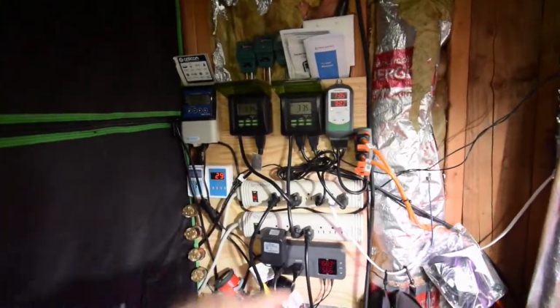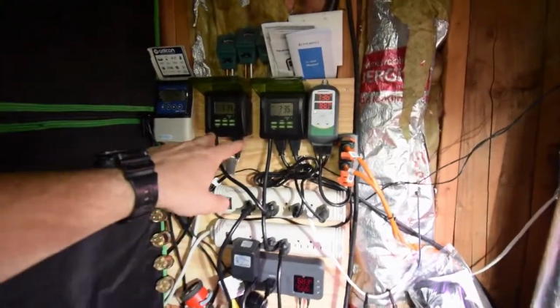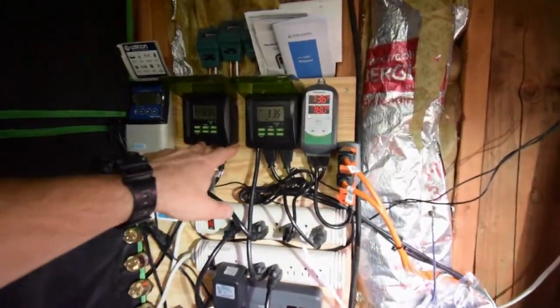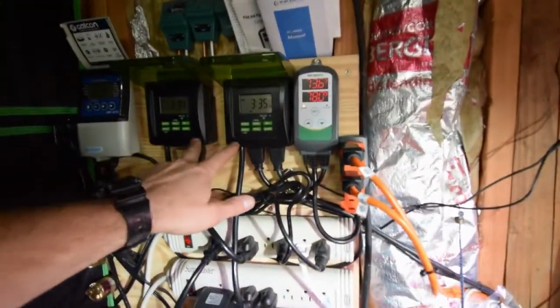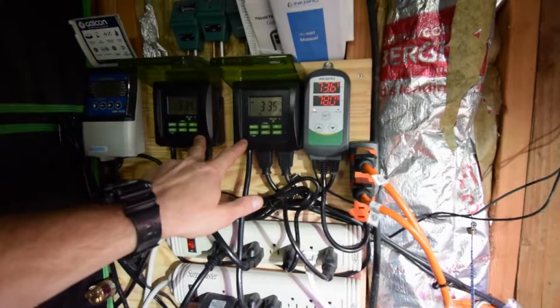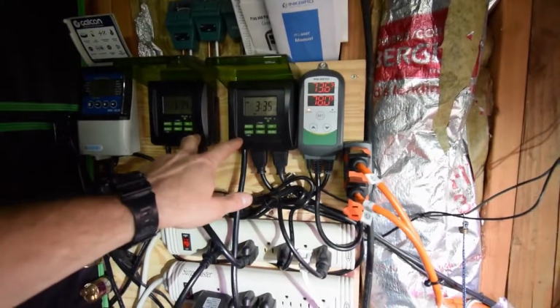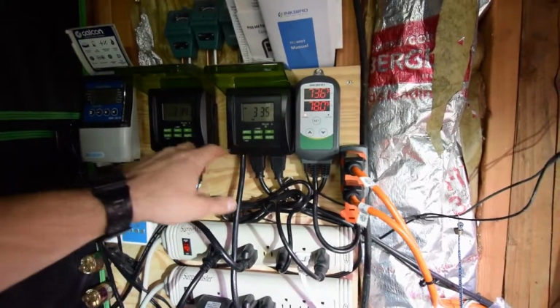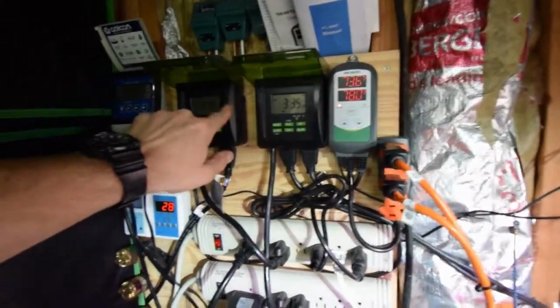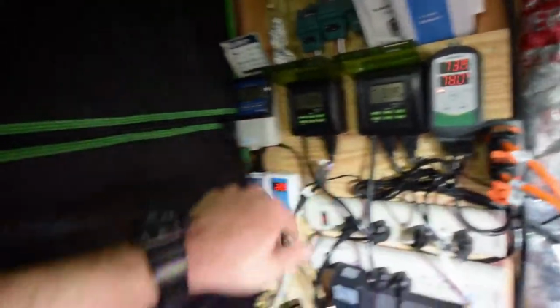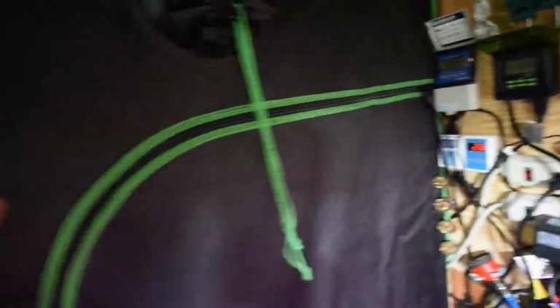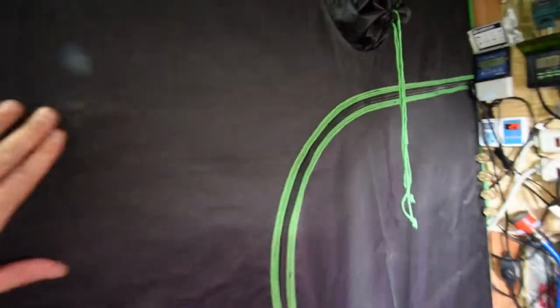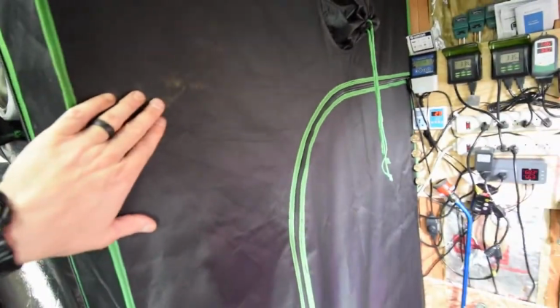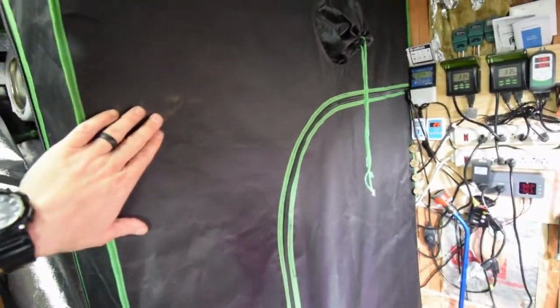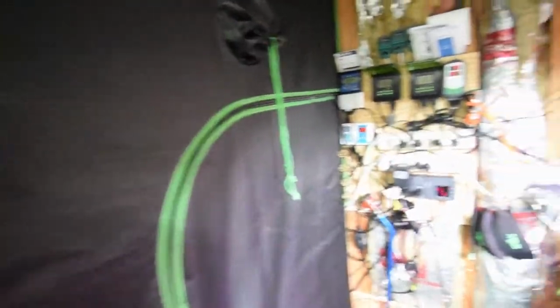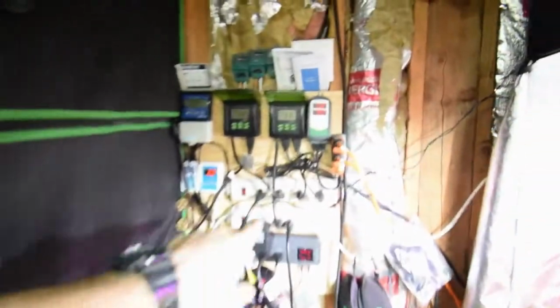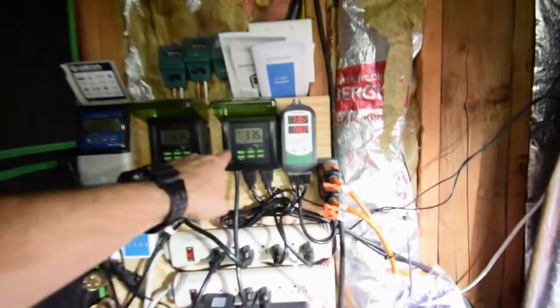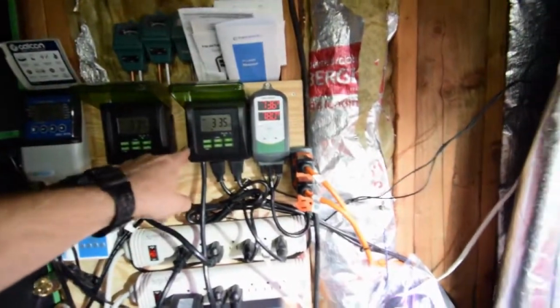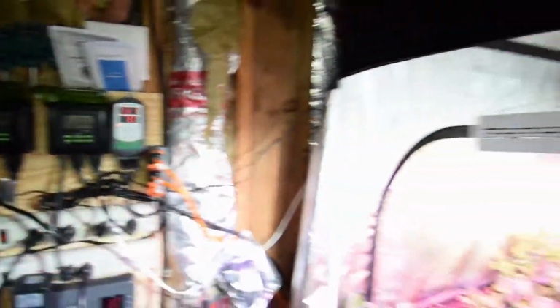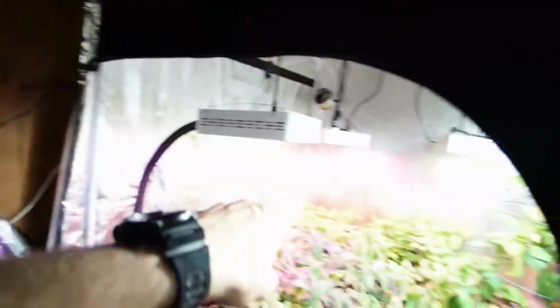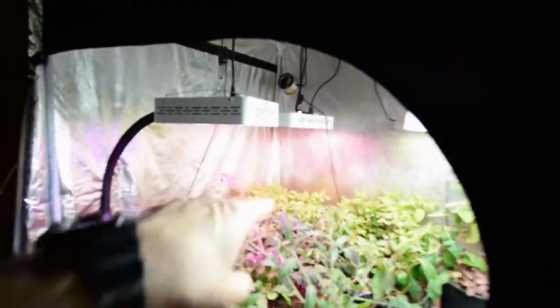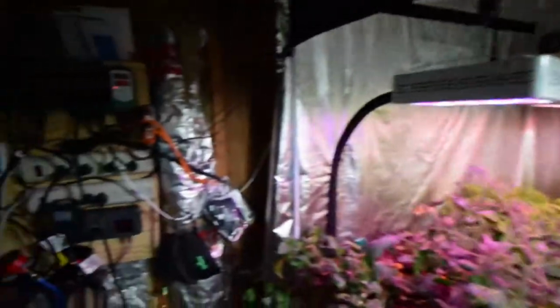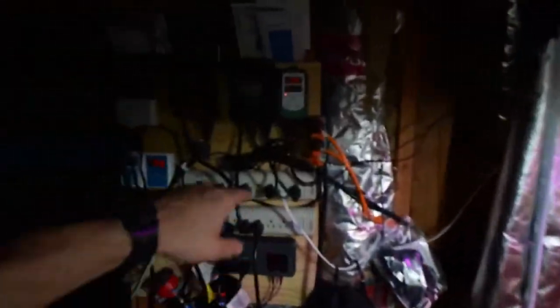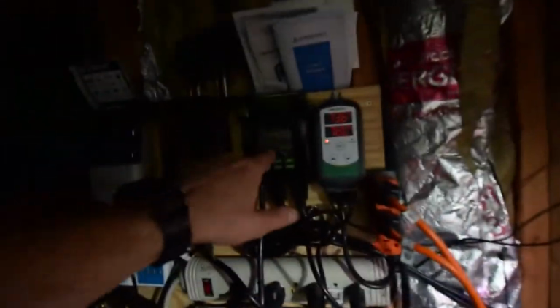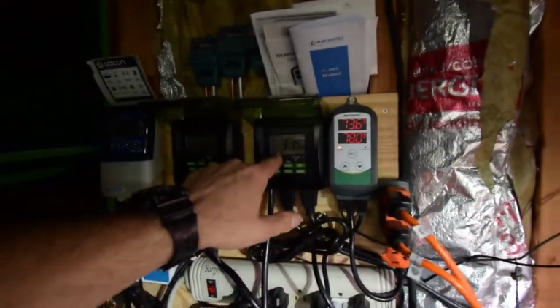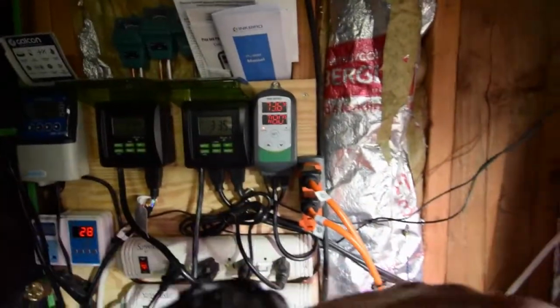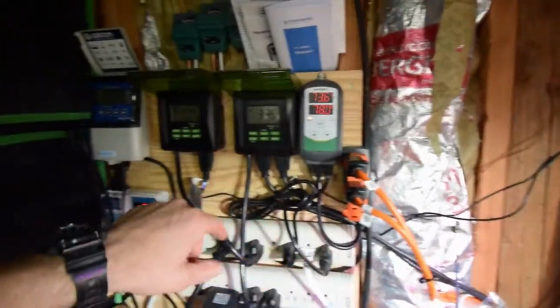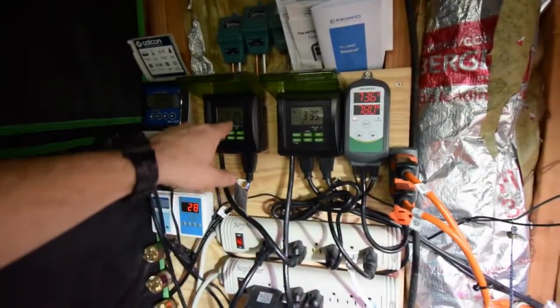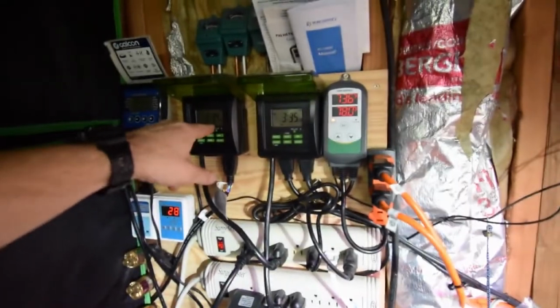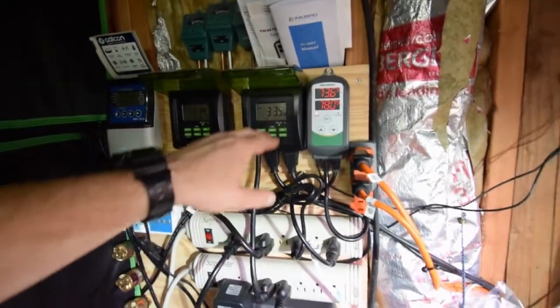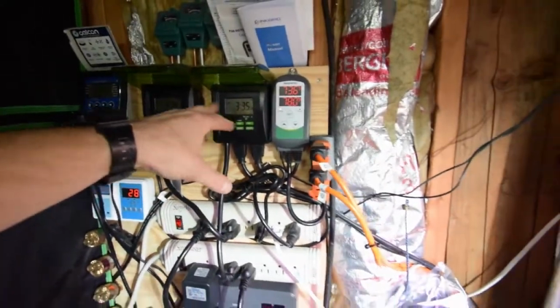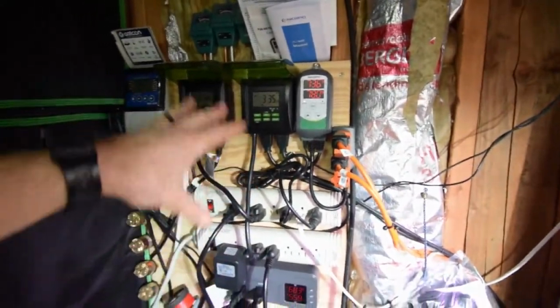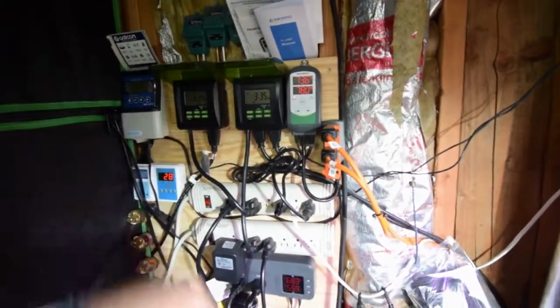These are the light timers that I've had before. This one here is running the new mid-sized tent. This one here is running the large grow tent. I've got that one turned on right now with the lights on. I've got that one on auto off. I'll turn this one back to automation in a second.